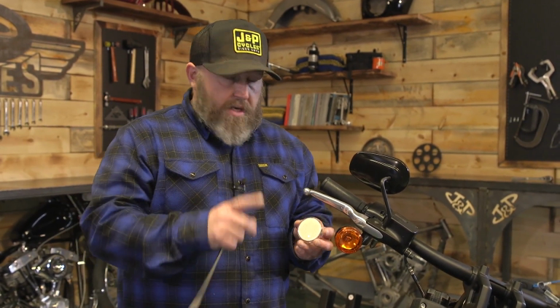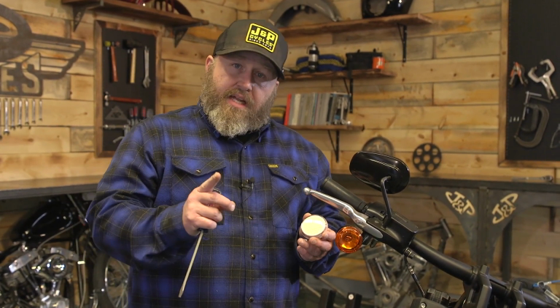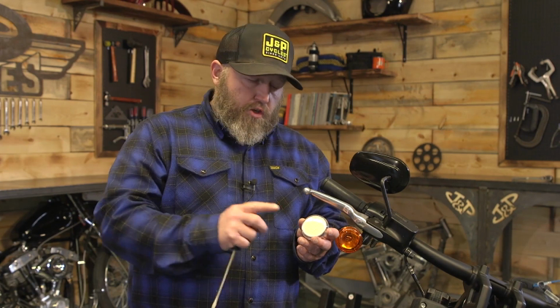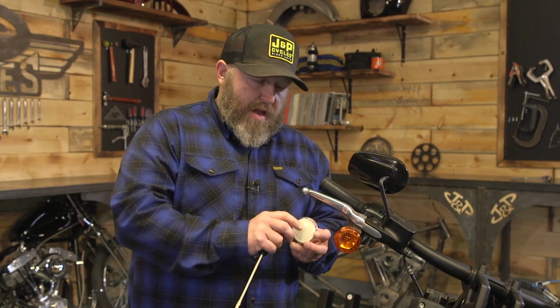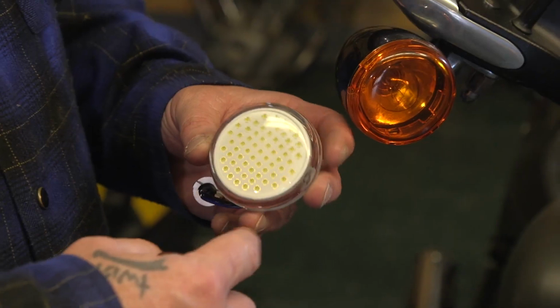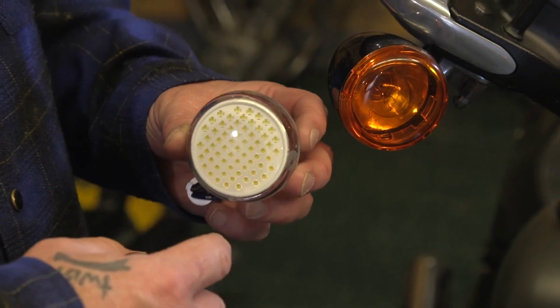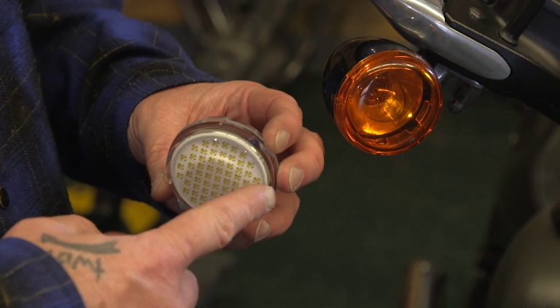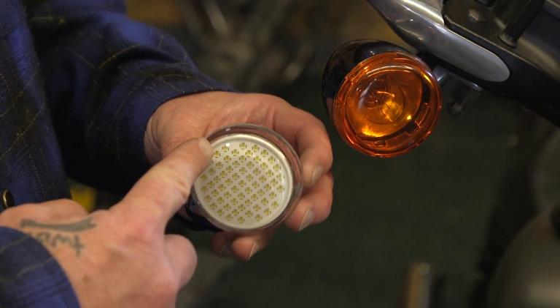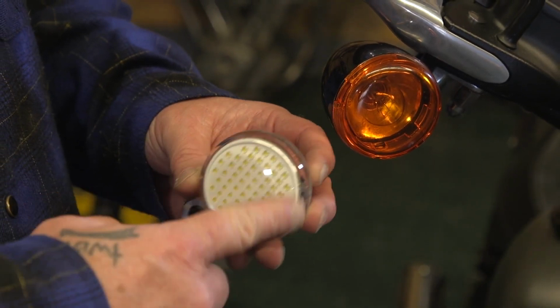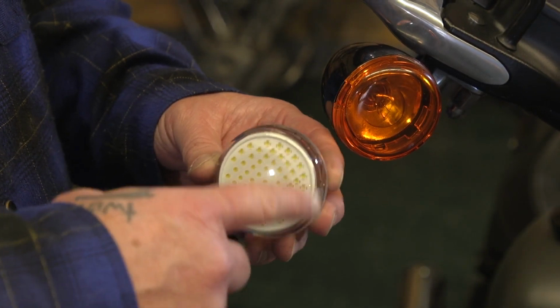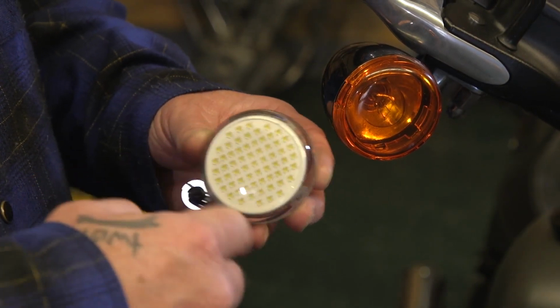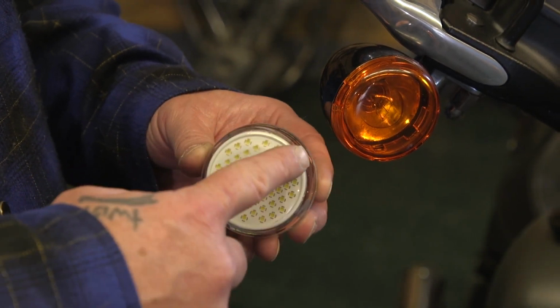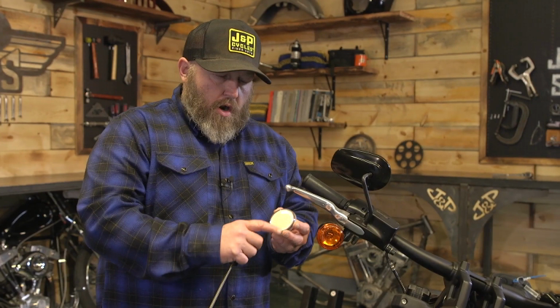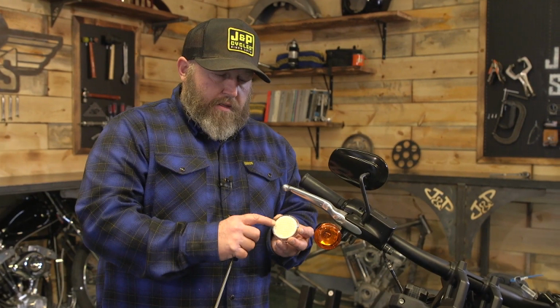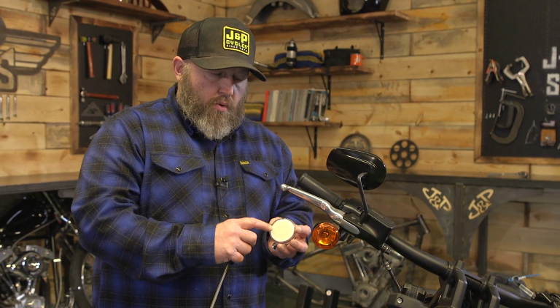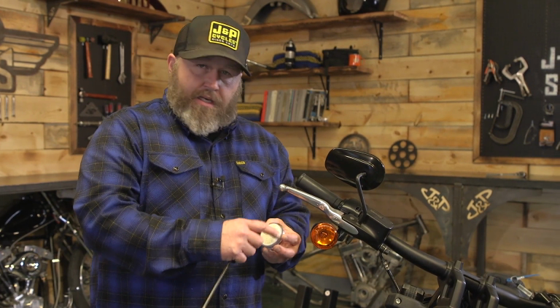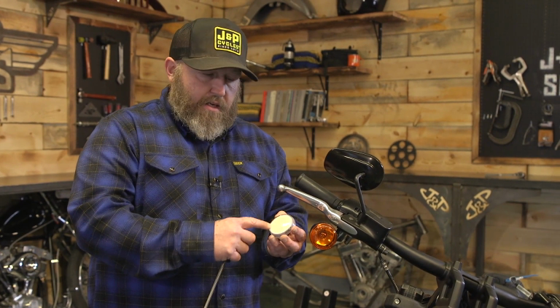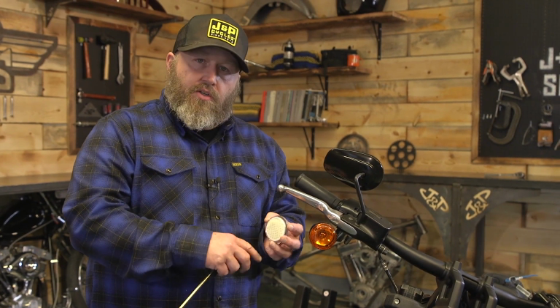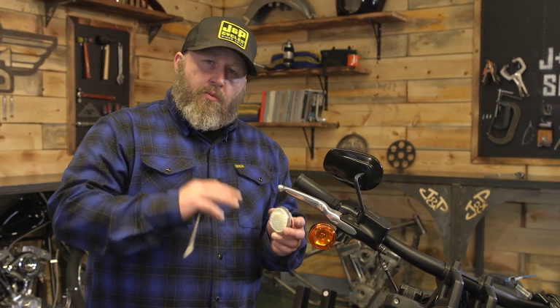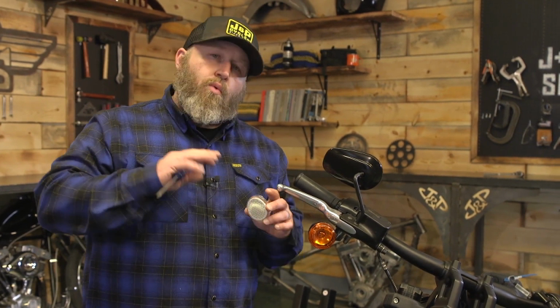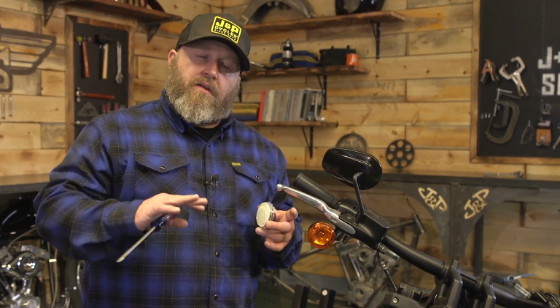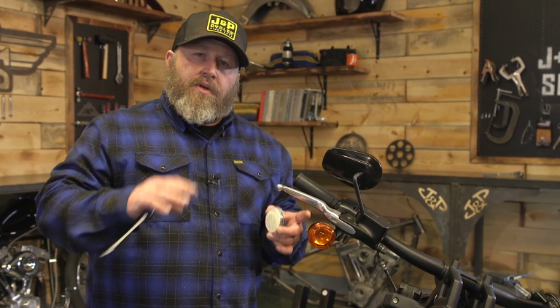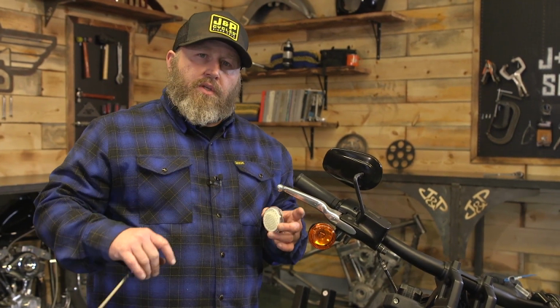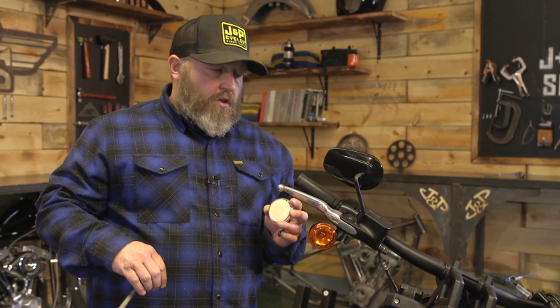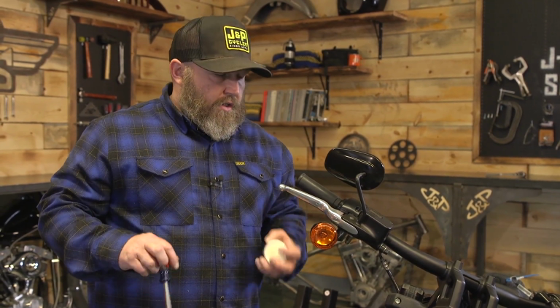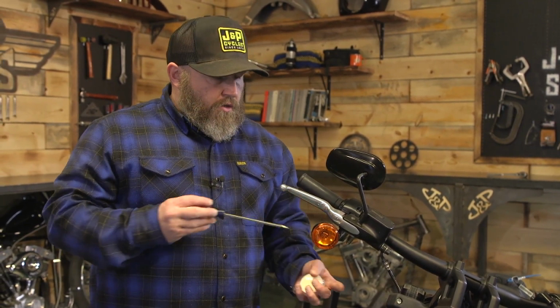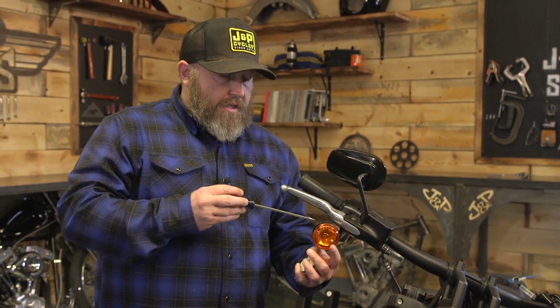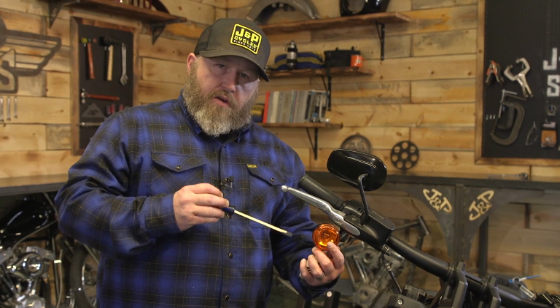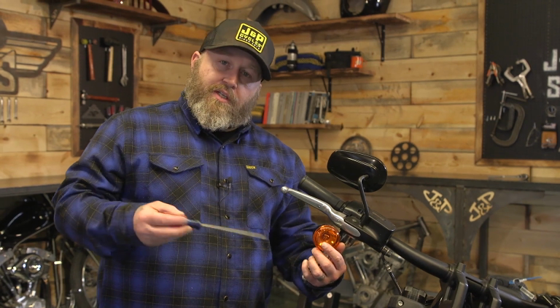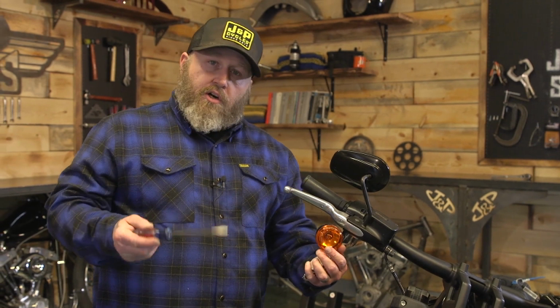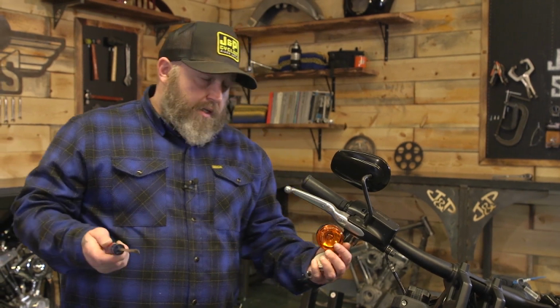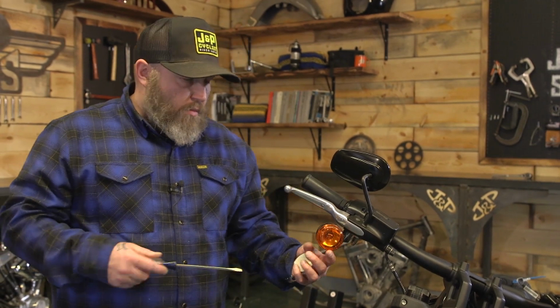Electric actually includes this piece right here on the LED board and it's nice and clear, so you get that really cool white look when you're not using your turn signal. We're going to take this off — we're actually going to discard it, we're not going to use it anymore.